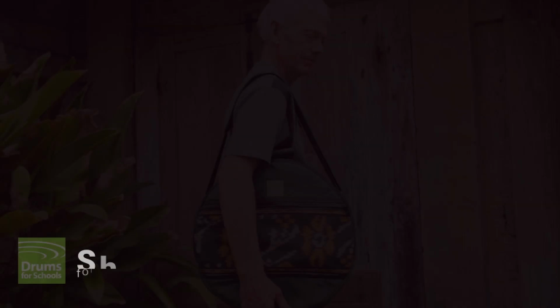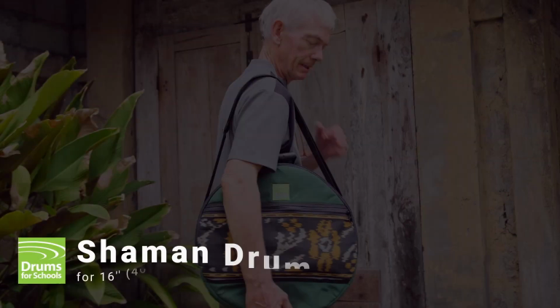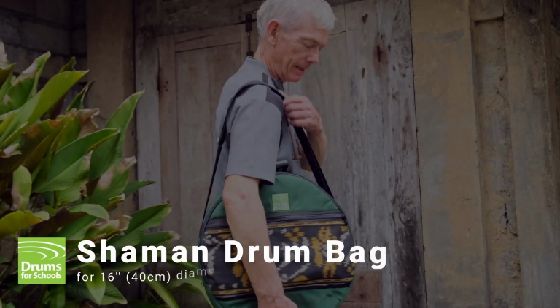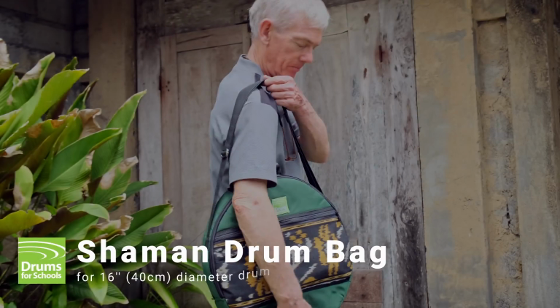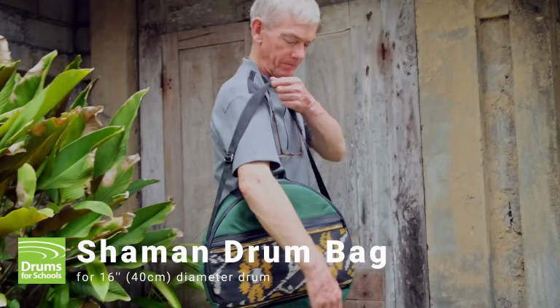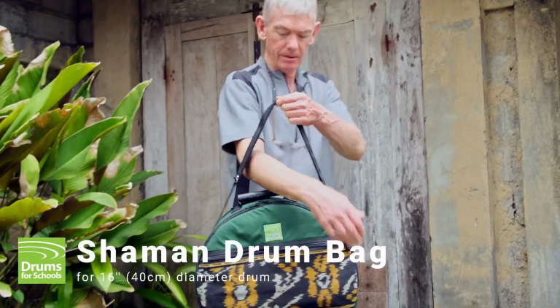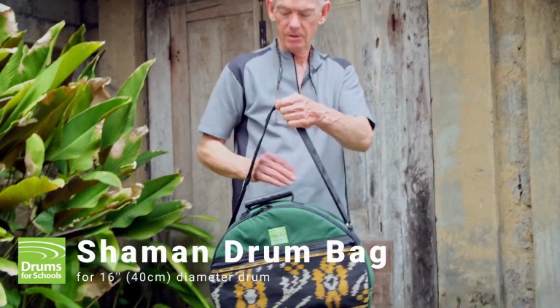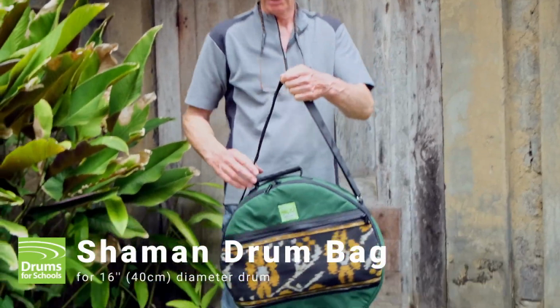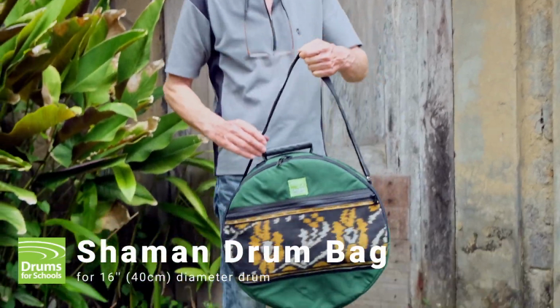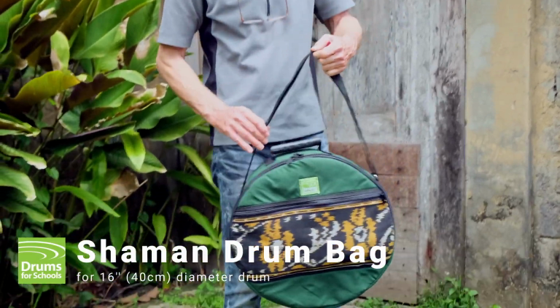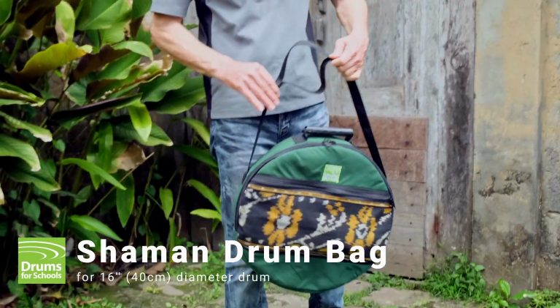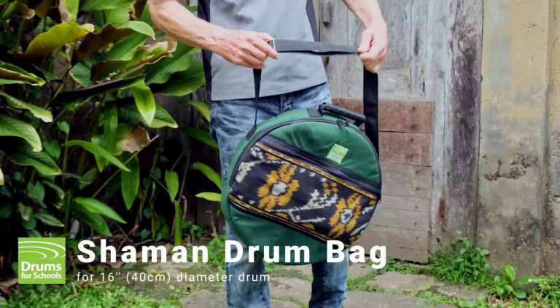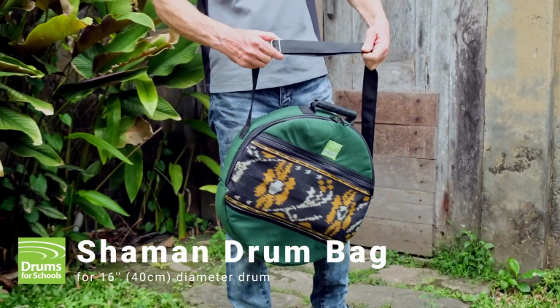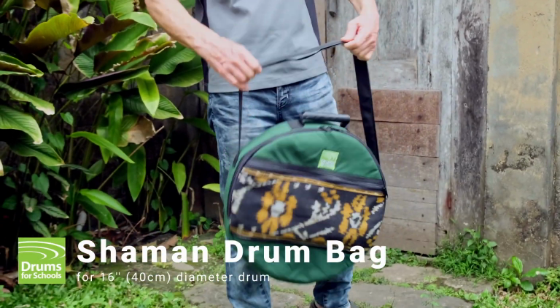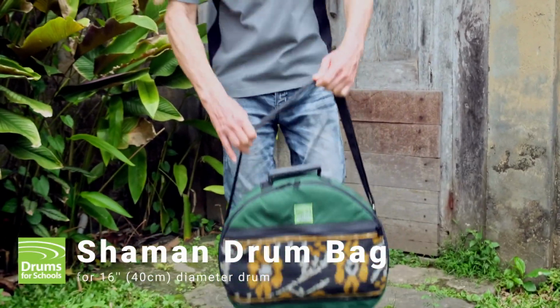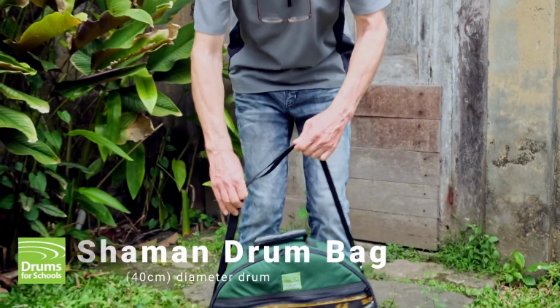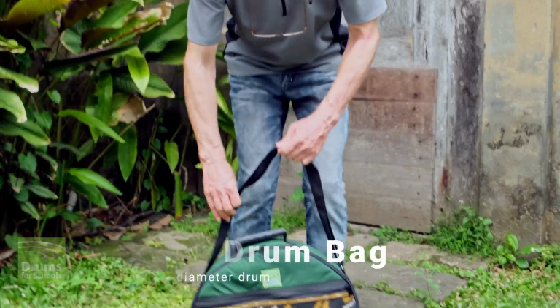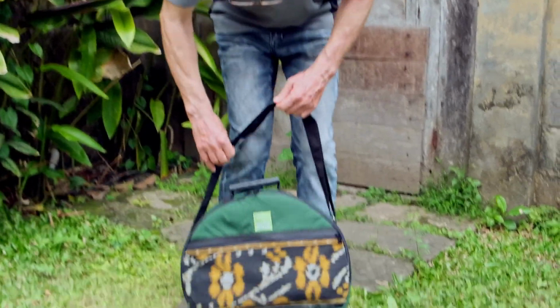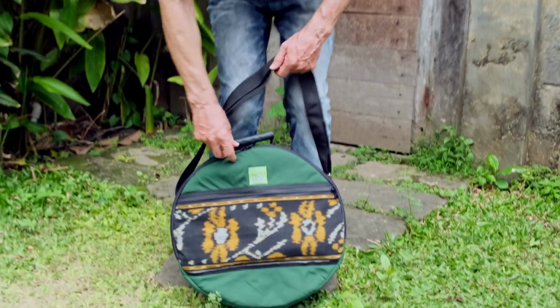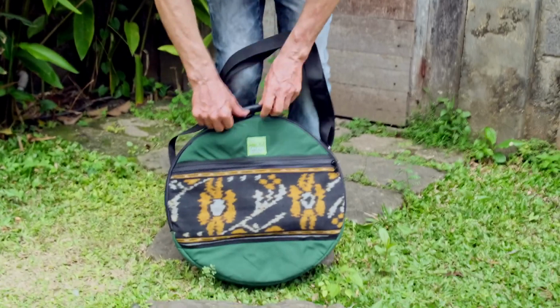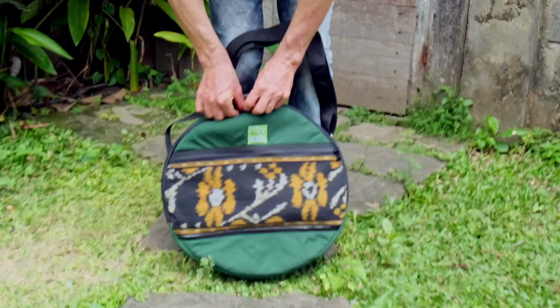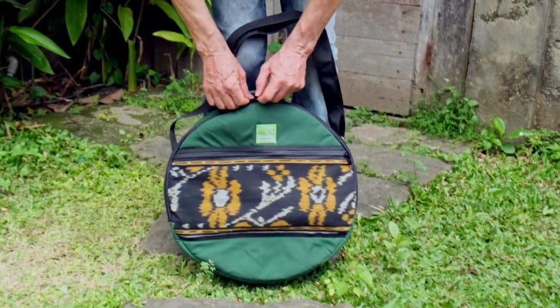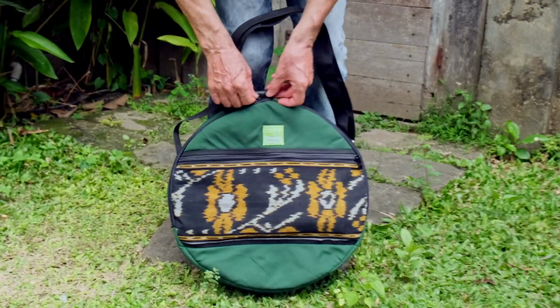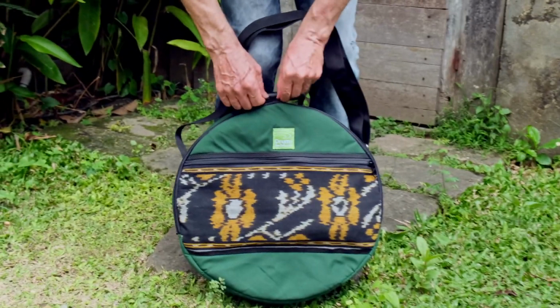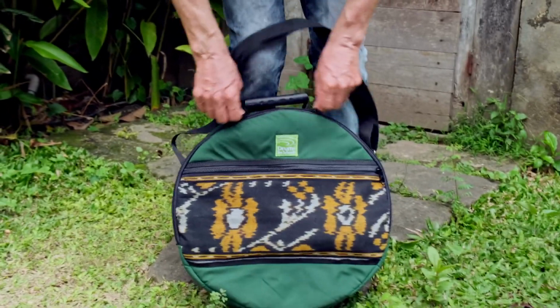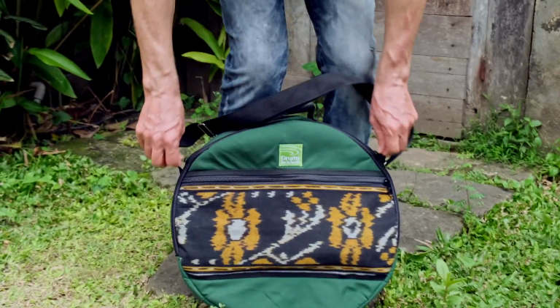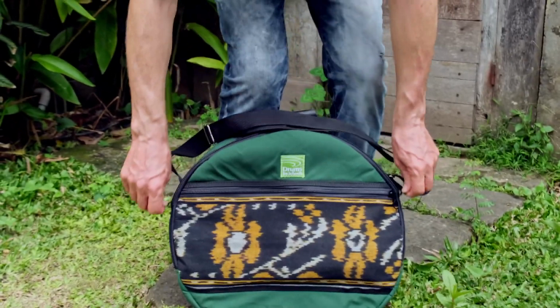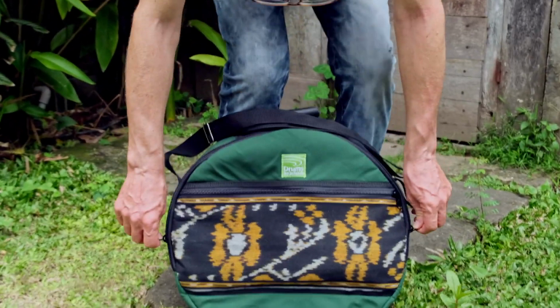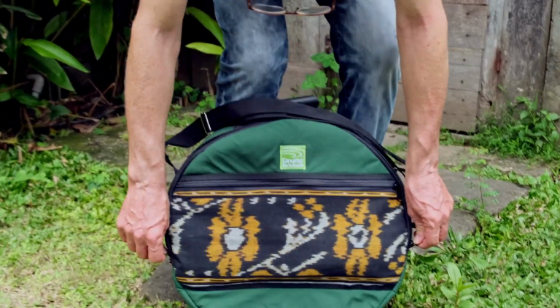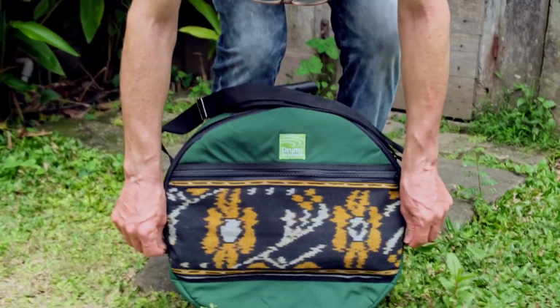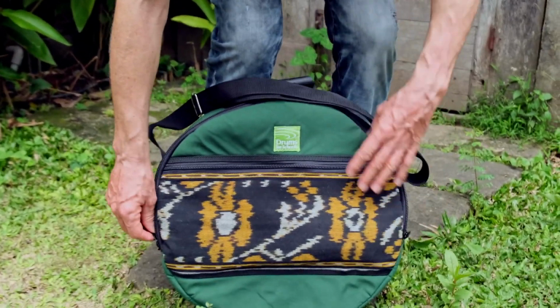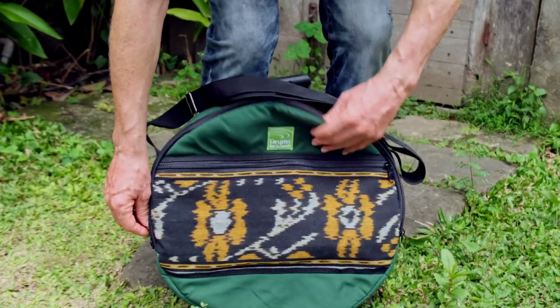This cotton Shaman bag is suitable for Shaman drums with a diameter up to 40 centimeters, whether octagonal or round.